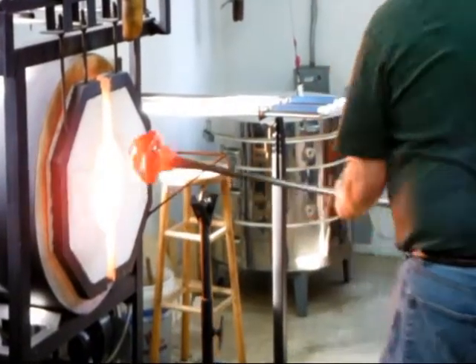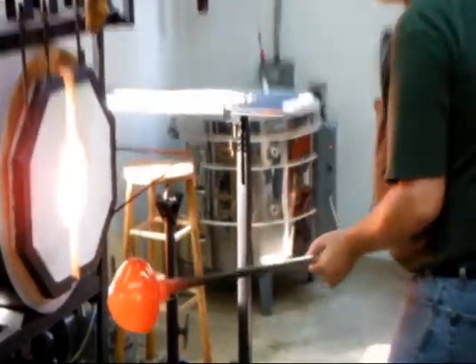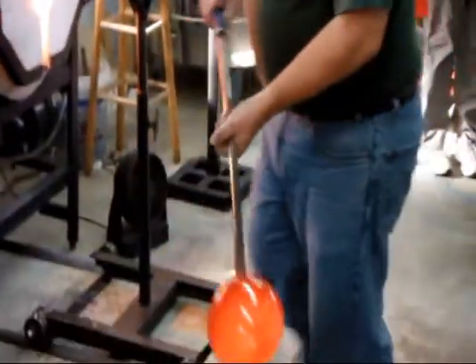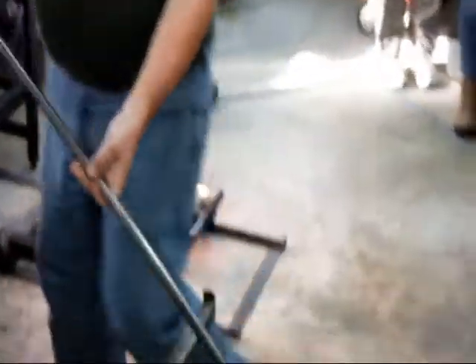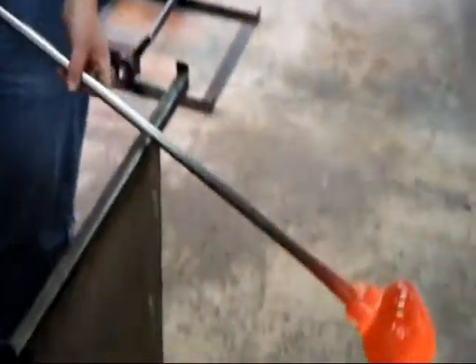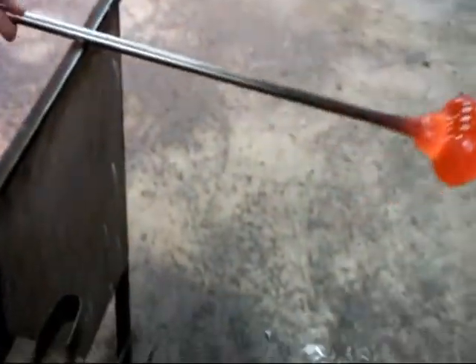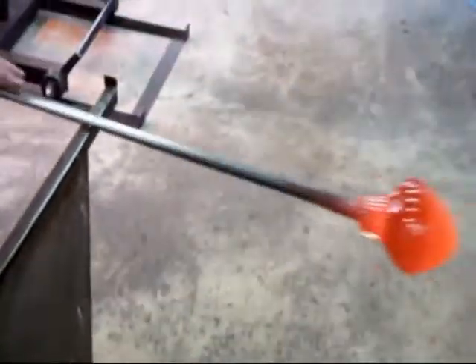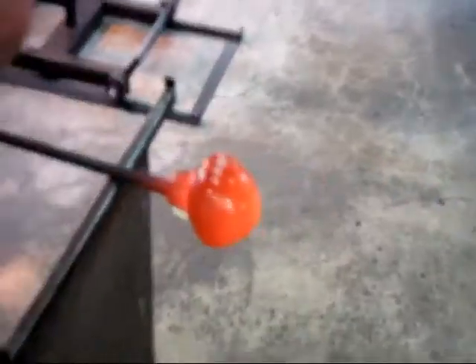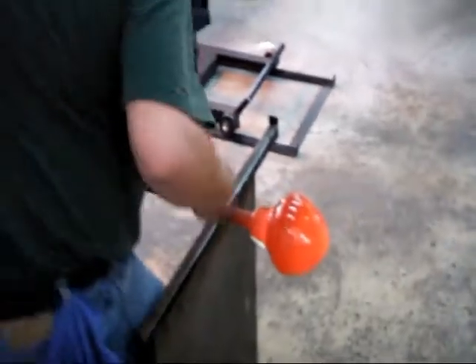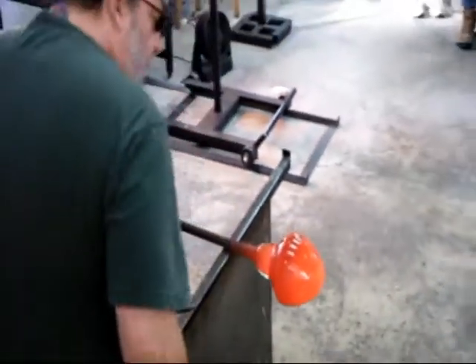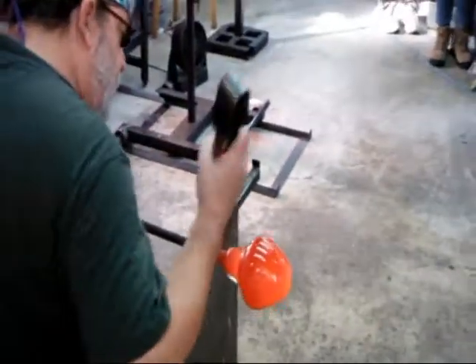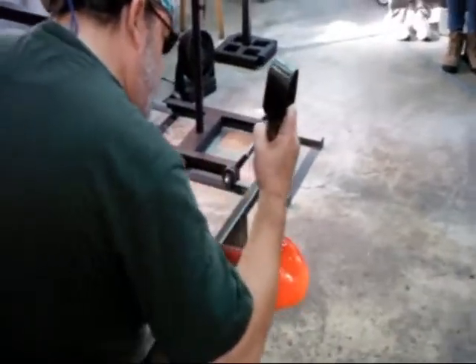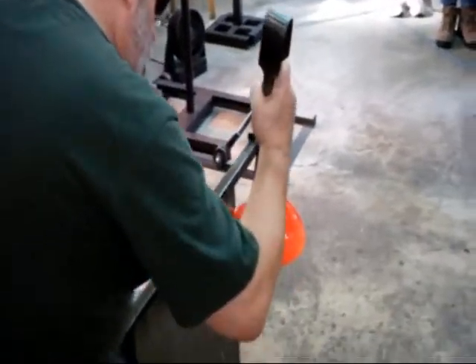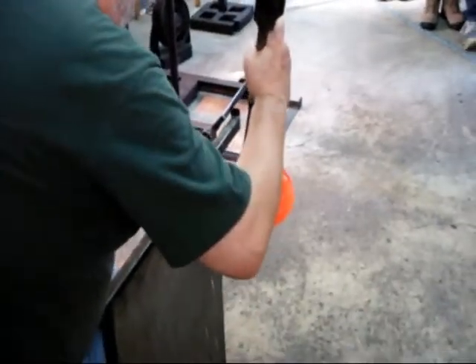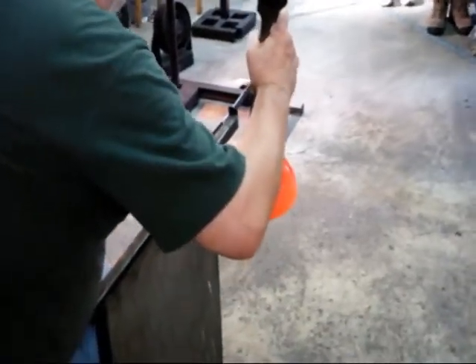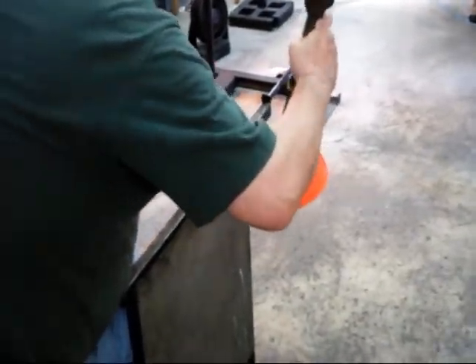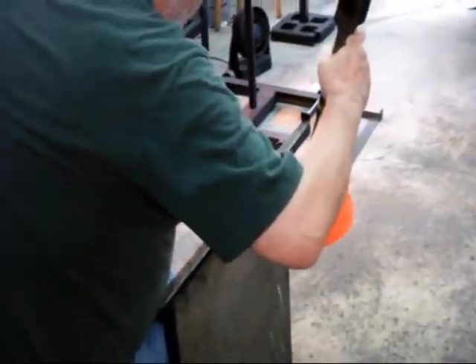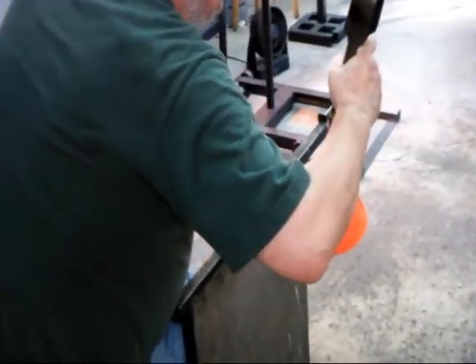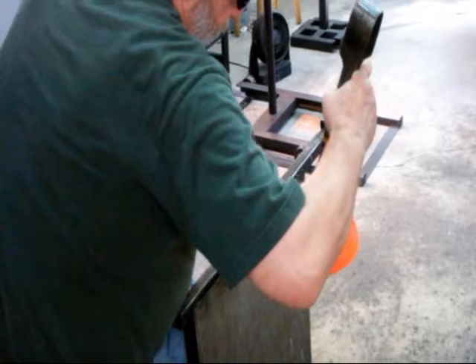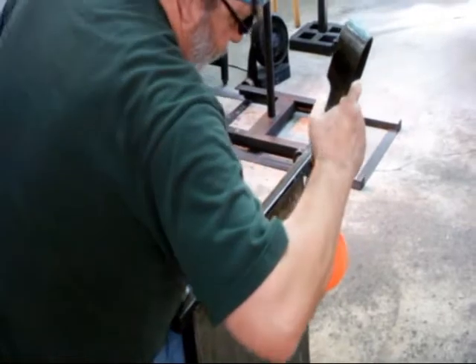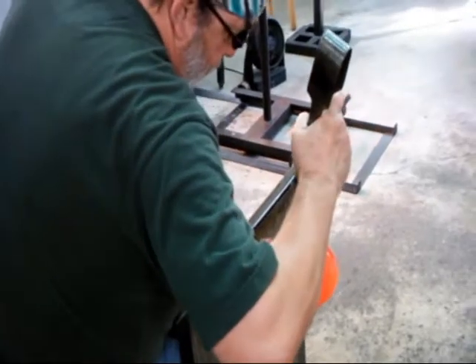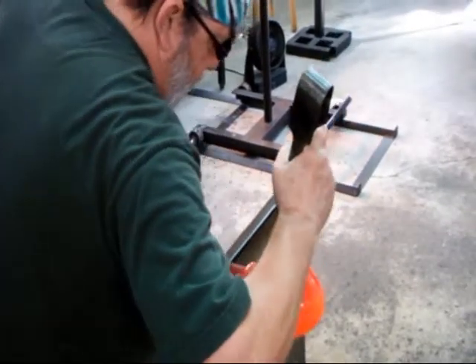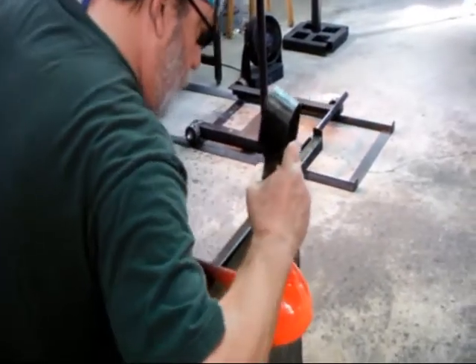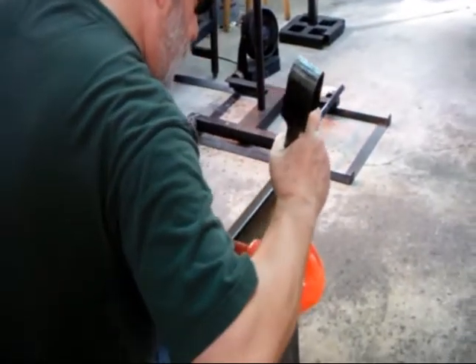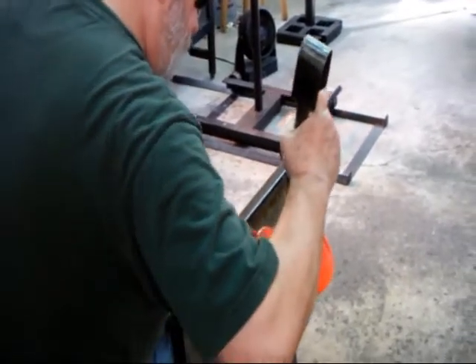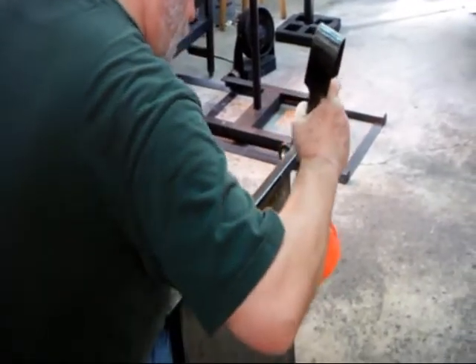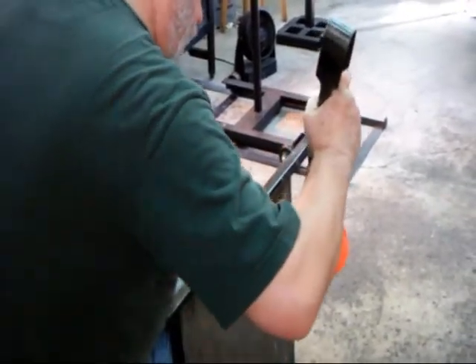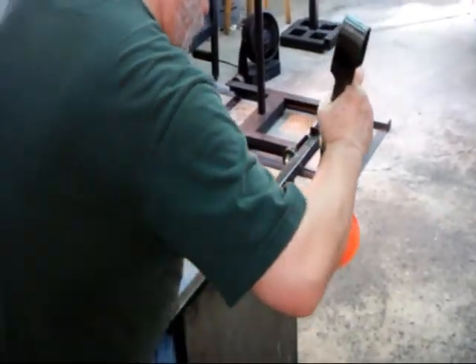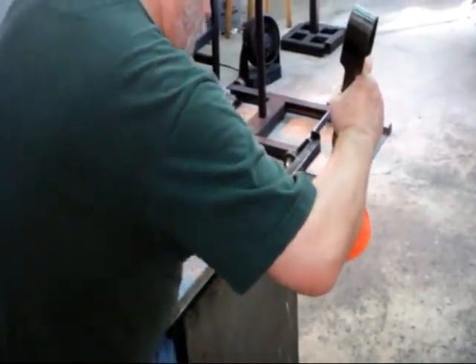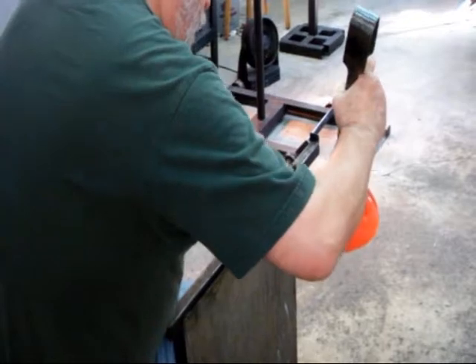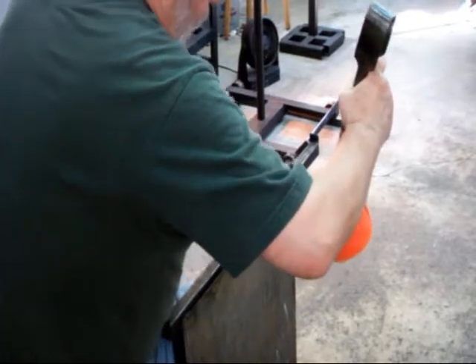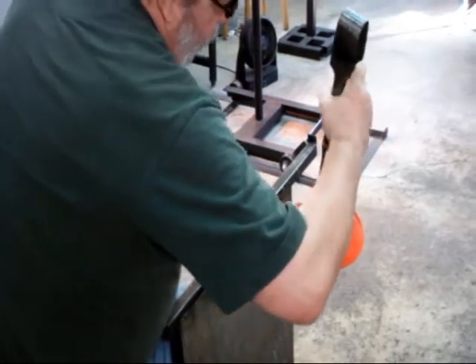My excellent assistant over there asked me if I needed a shield. Often when we're working on a piece, my hand is right over it and under some stress and duress — this can be a really hot maneuver with a lot of radiant heat.